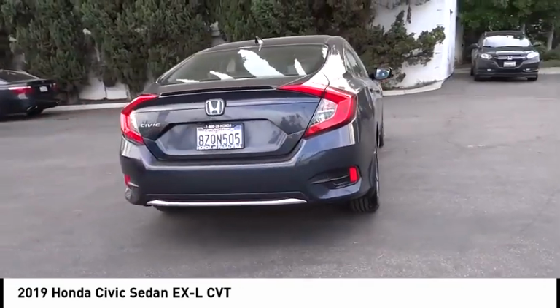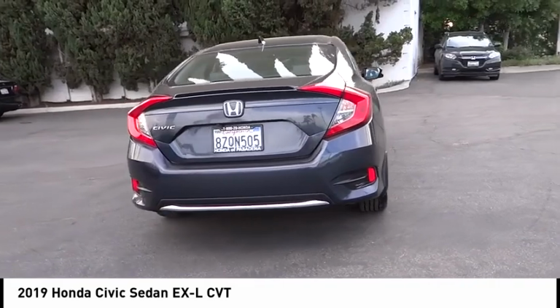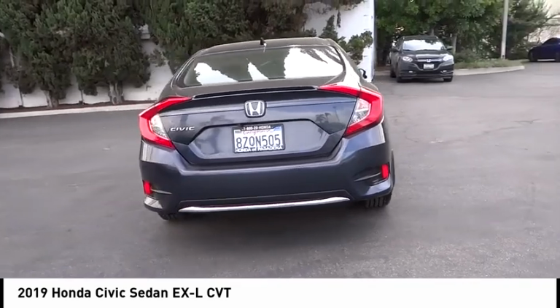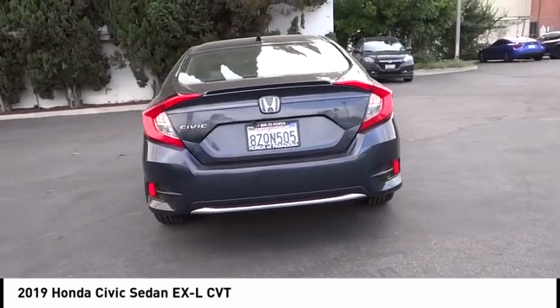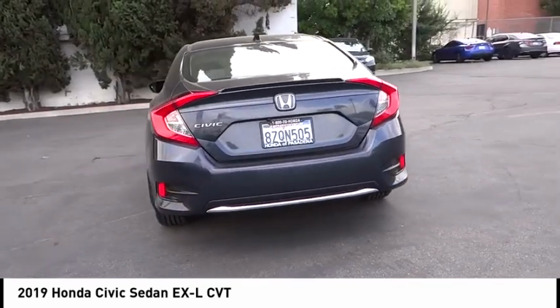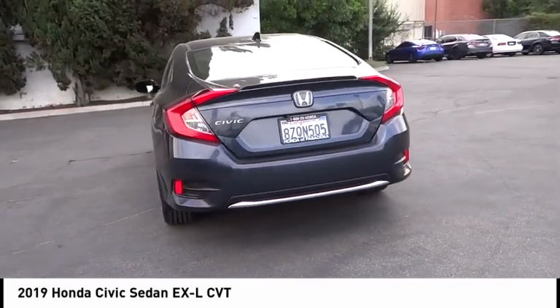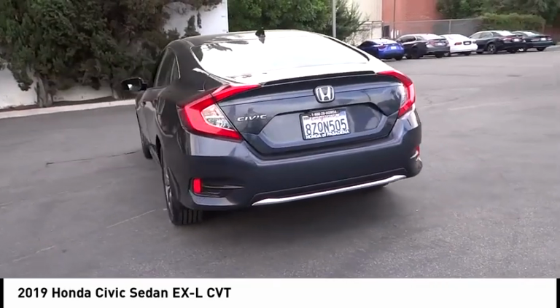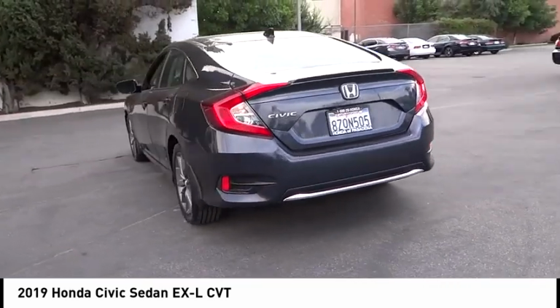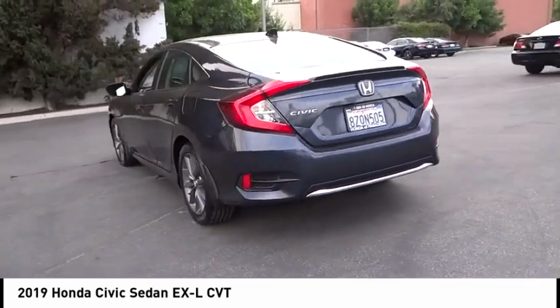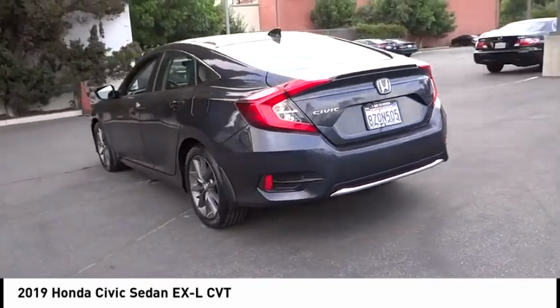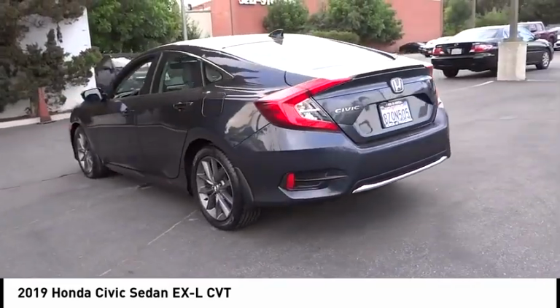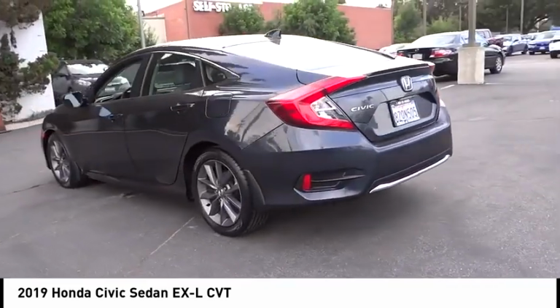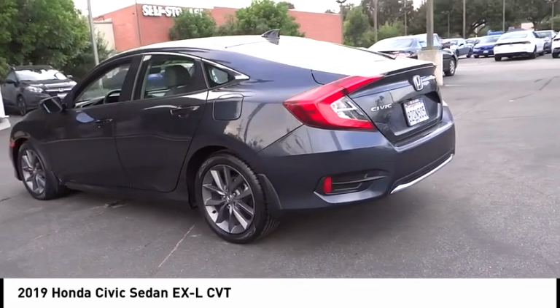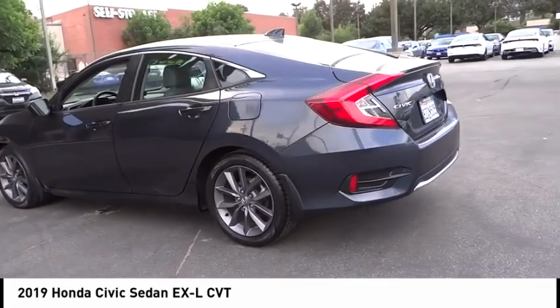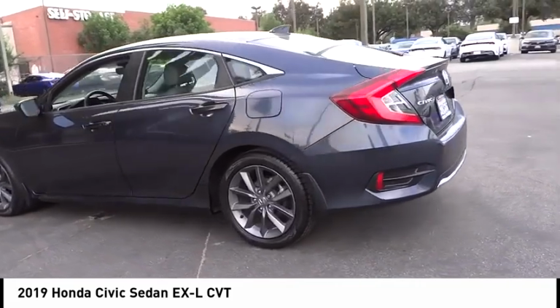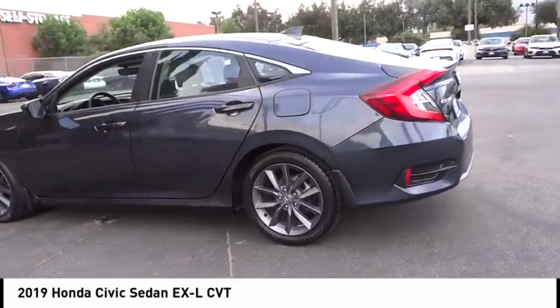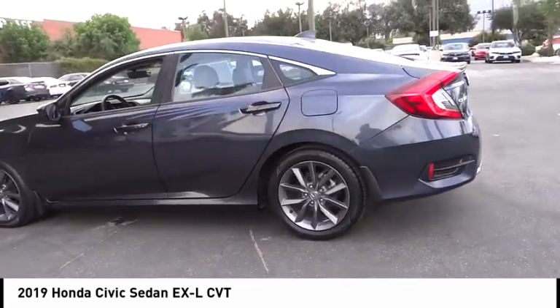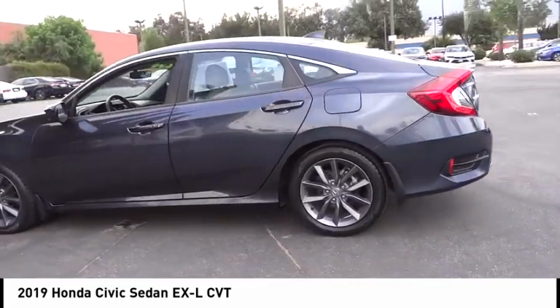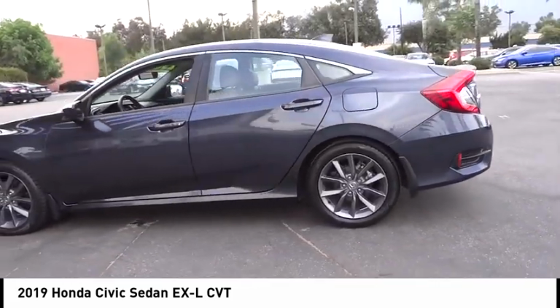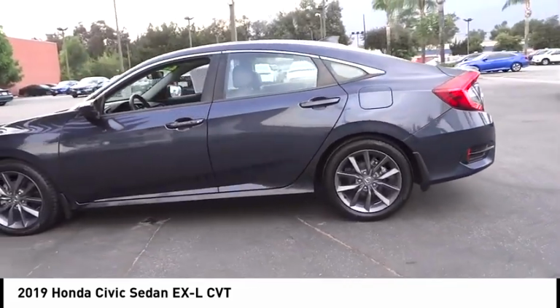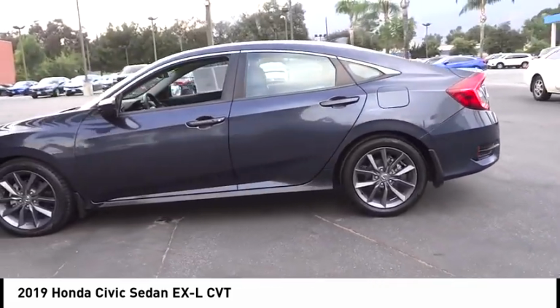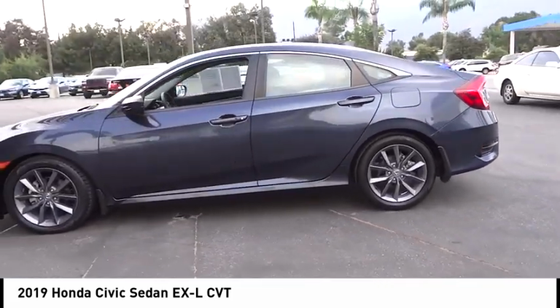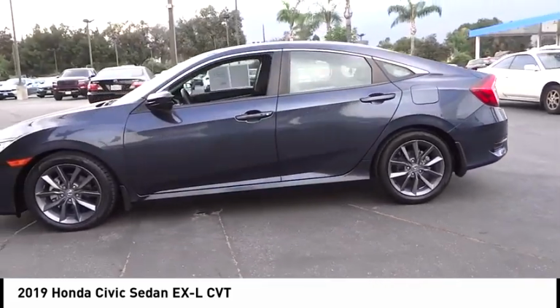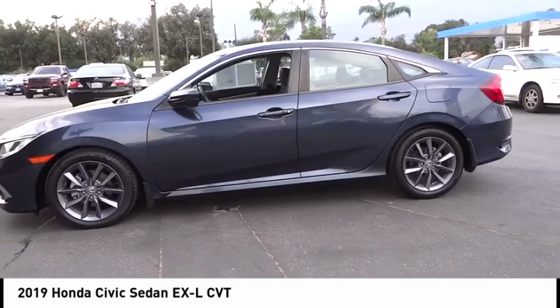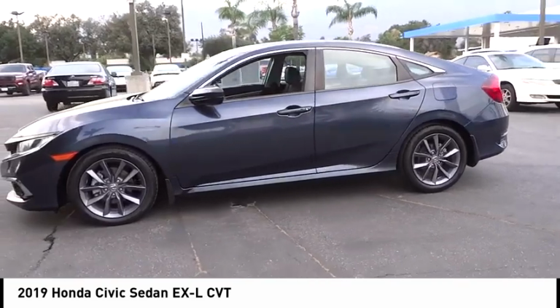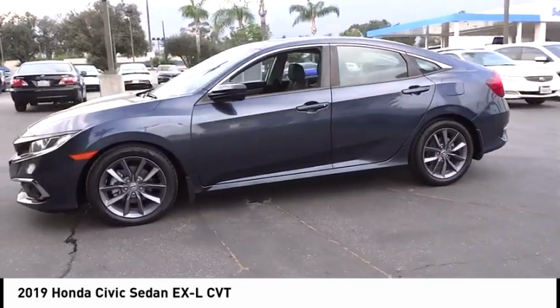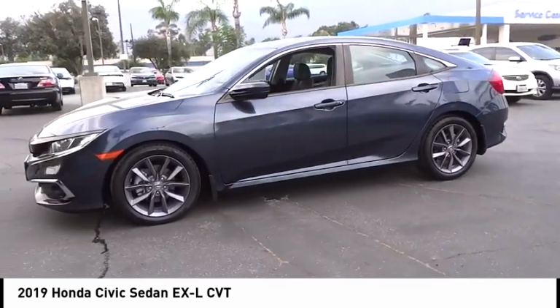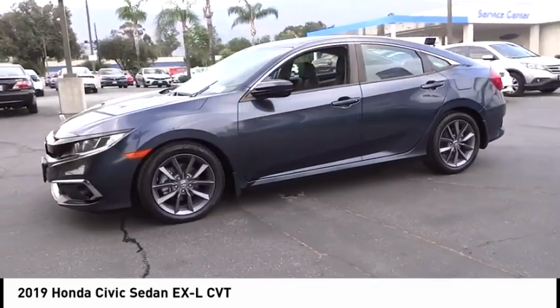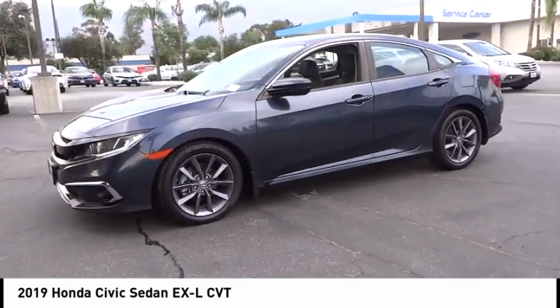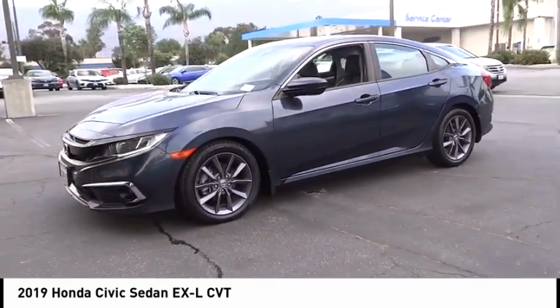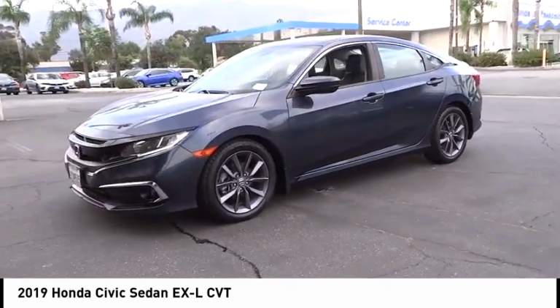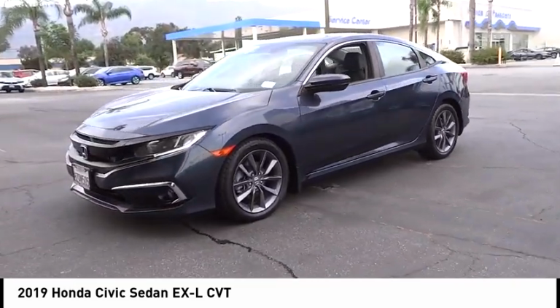Here are some of this vehicle's great options: electronic stability control, alloy wheels, rear spoiler, brake assist, traction control, remote keyless entry, fog lights, speed control, four-wheel disc brakes, and power moonroof.